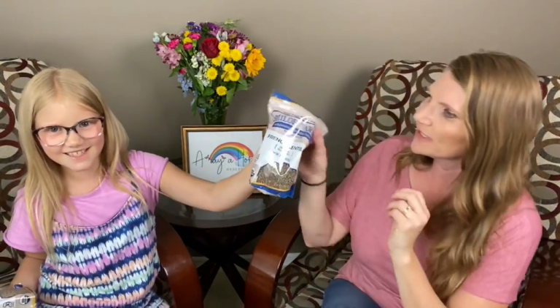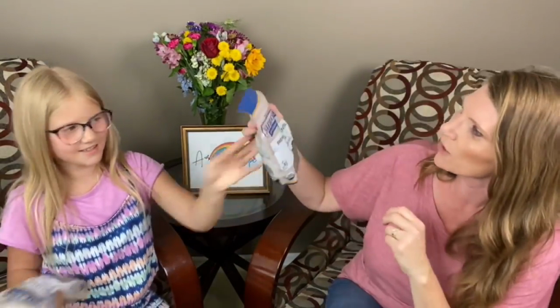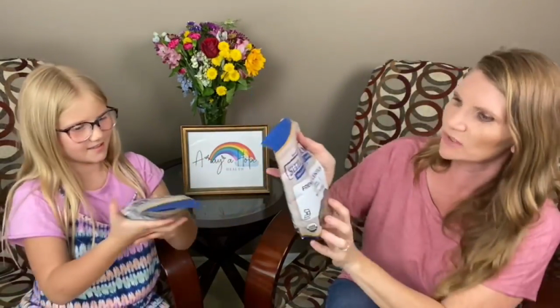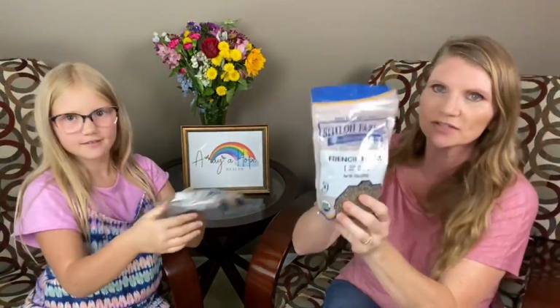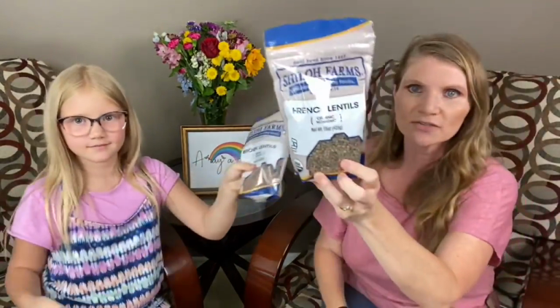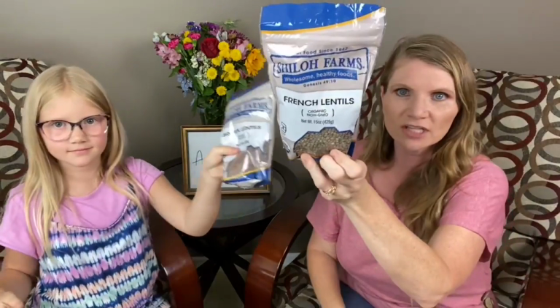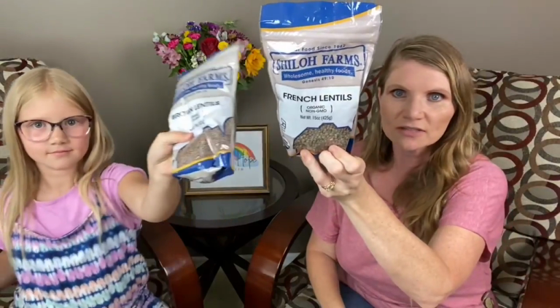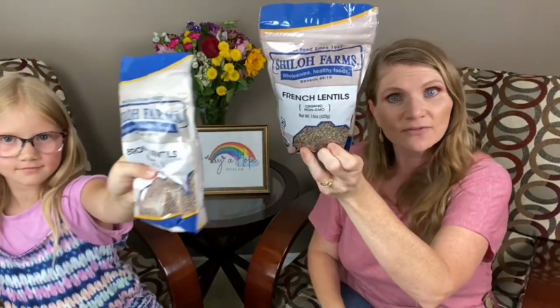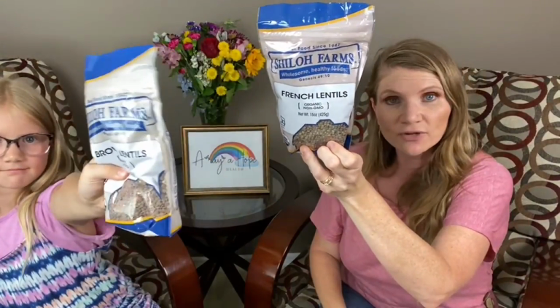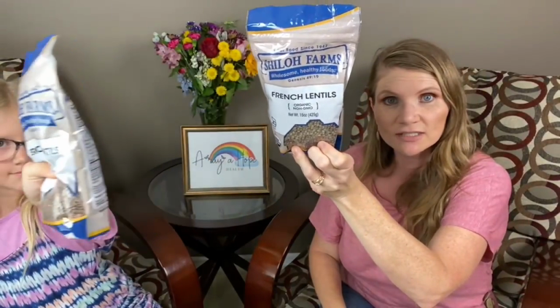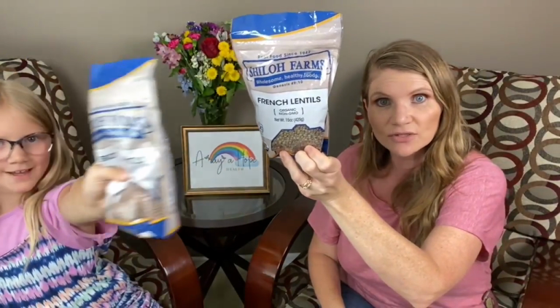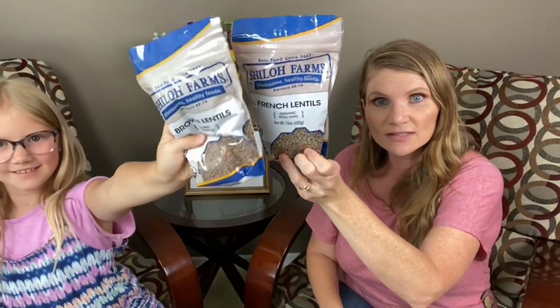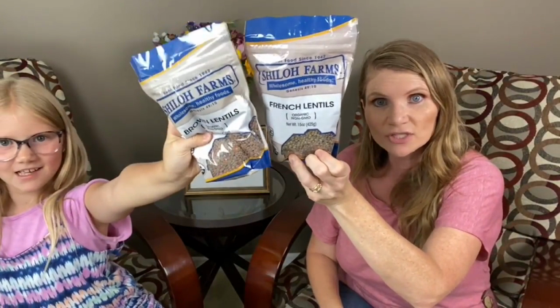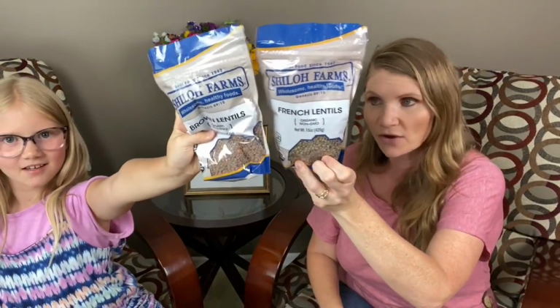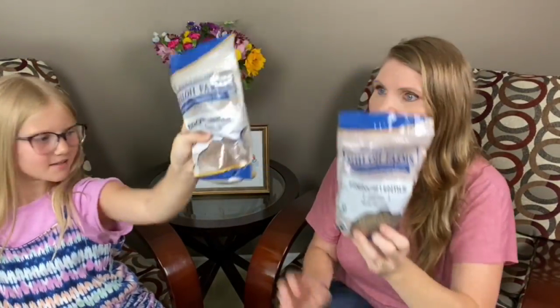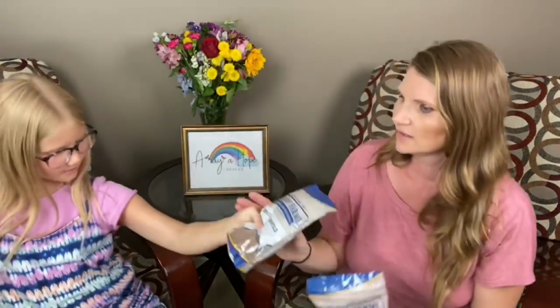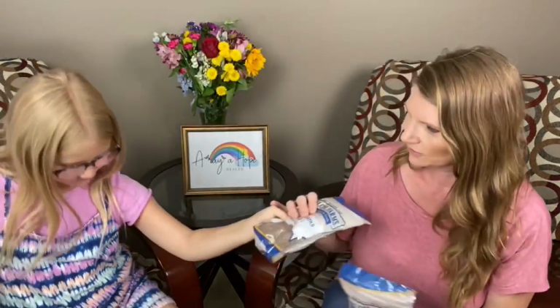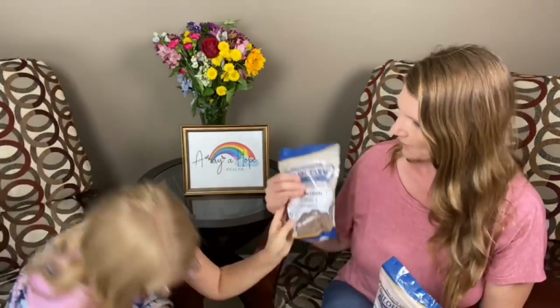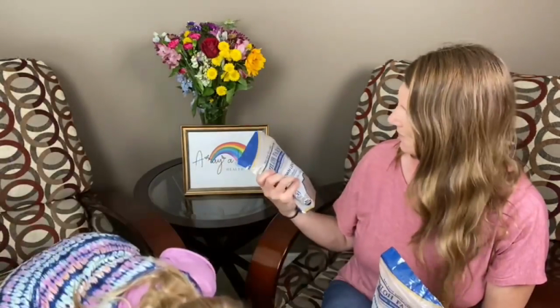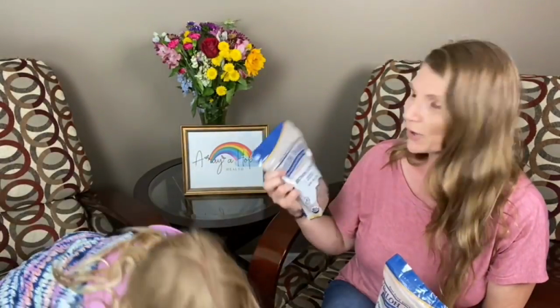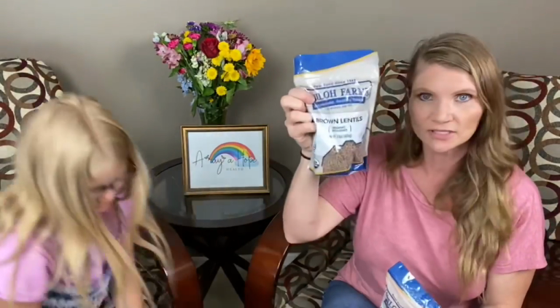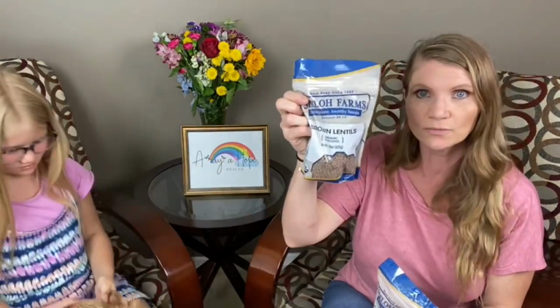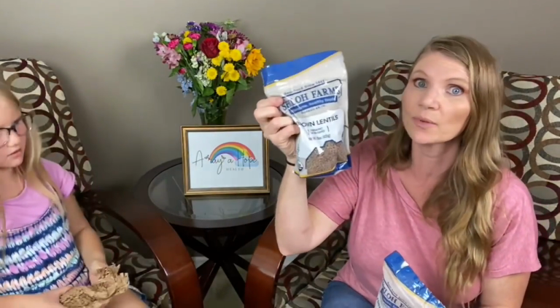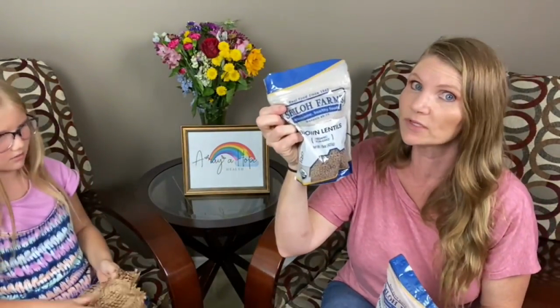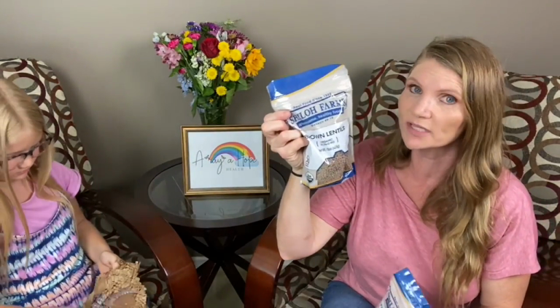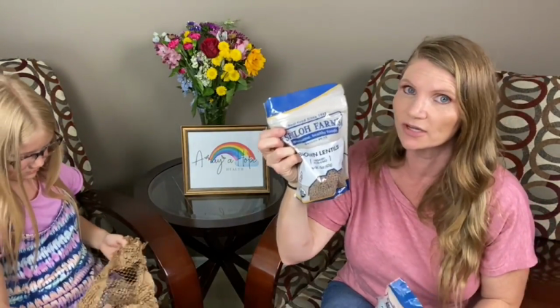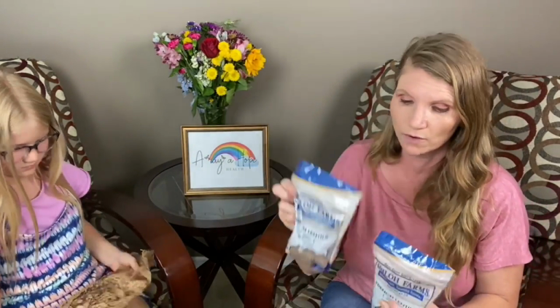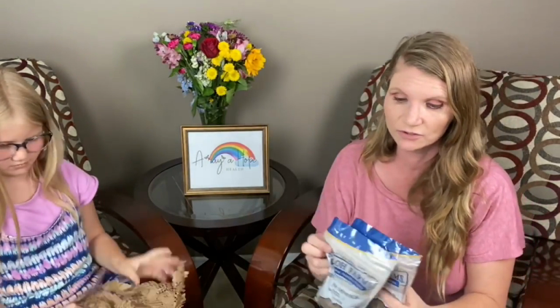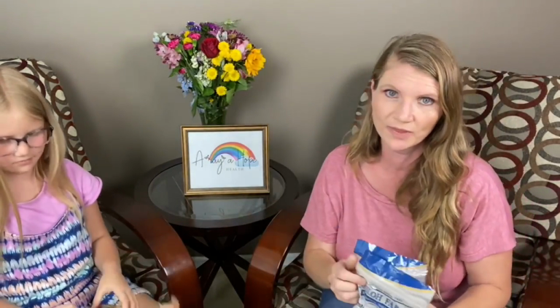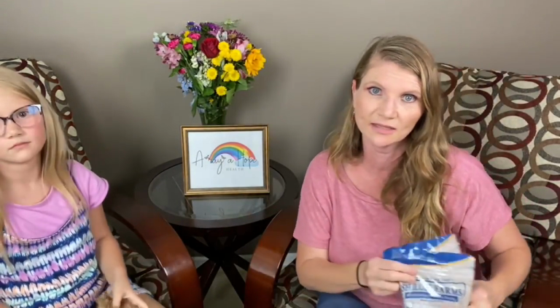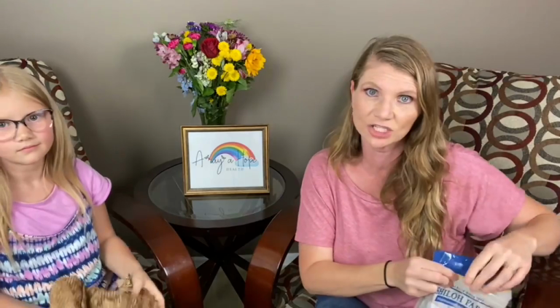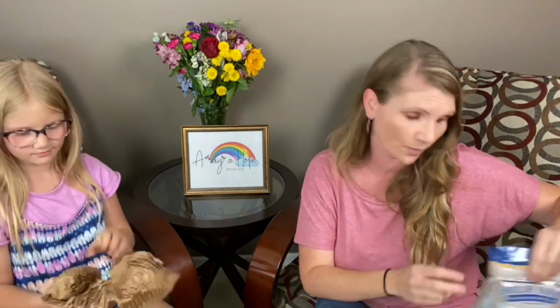More lentils. So here's French lentils — I've never had French lentils, have you guys? I'm going to try those. Brown lentils are really good for the lentil soup that's in the THM cookbook.